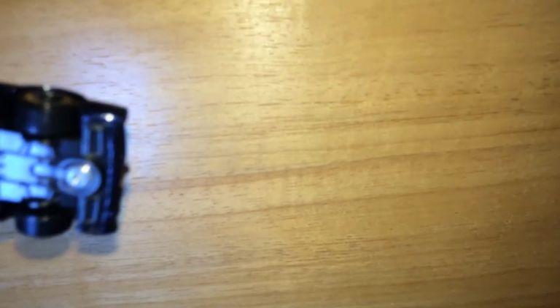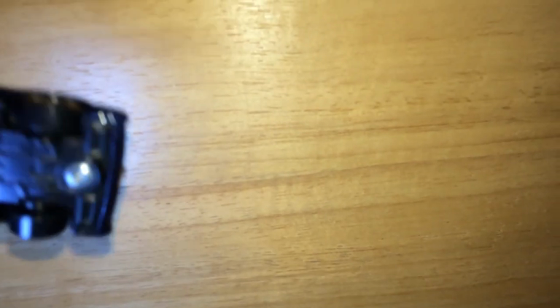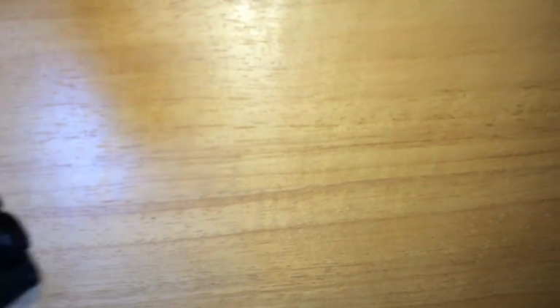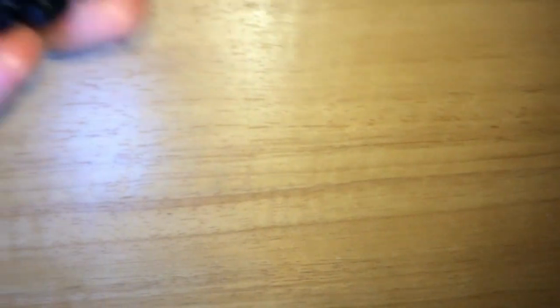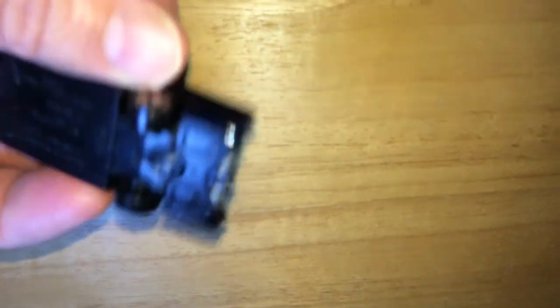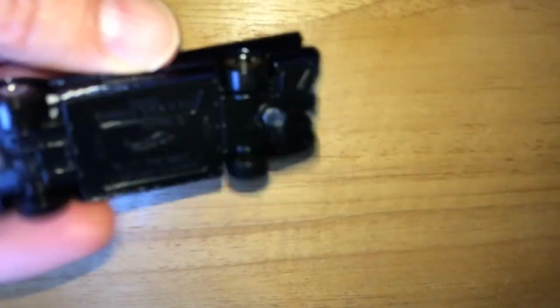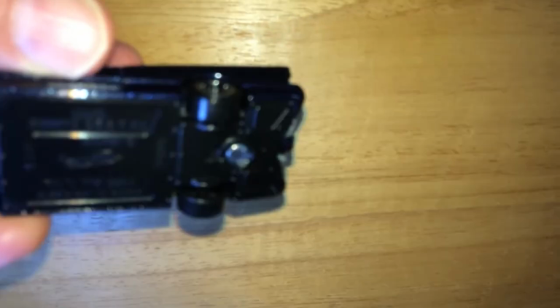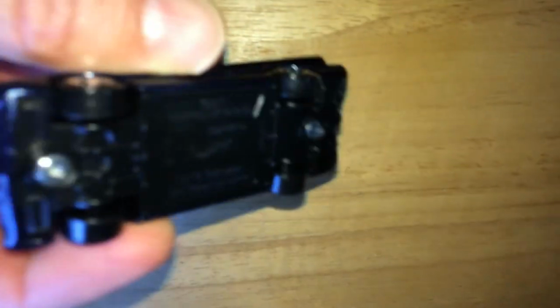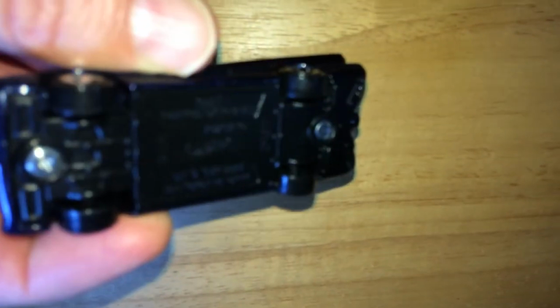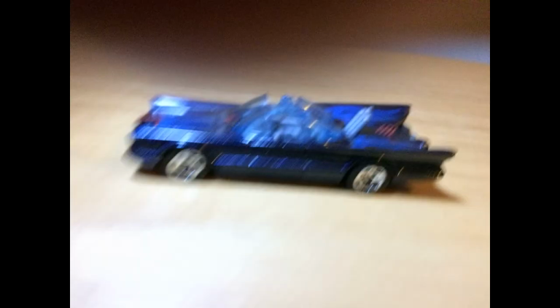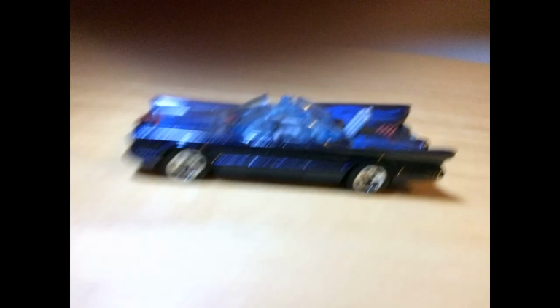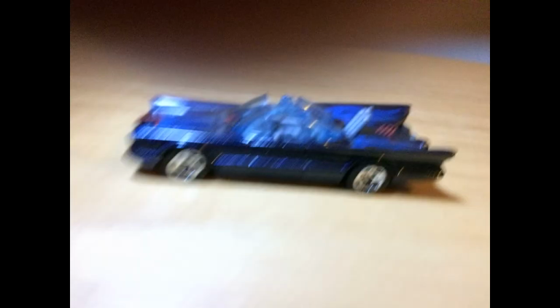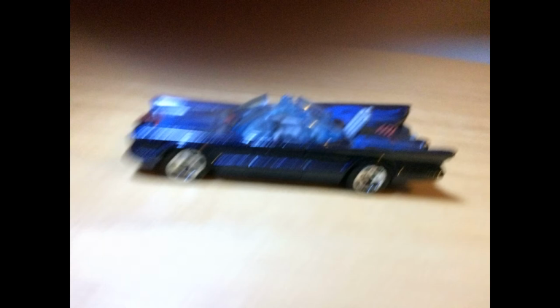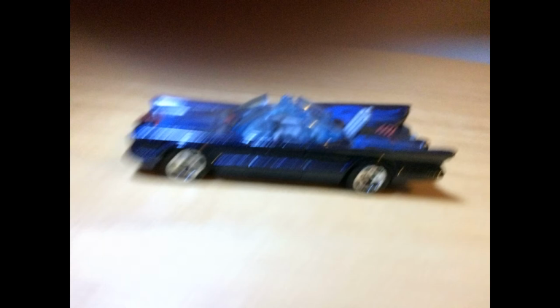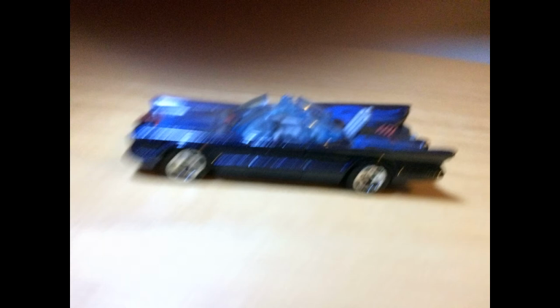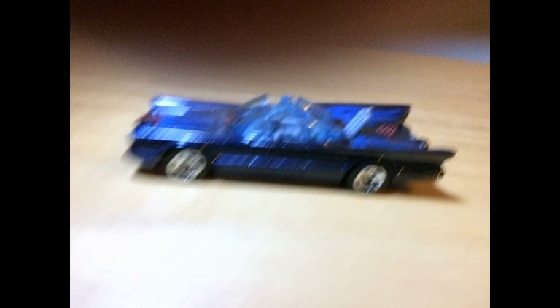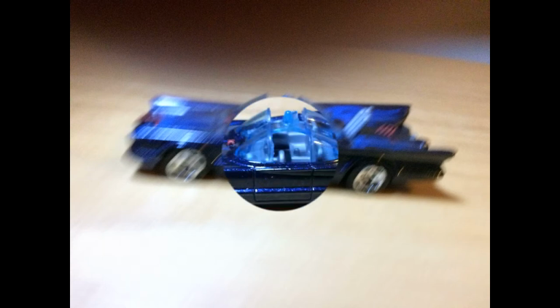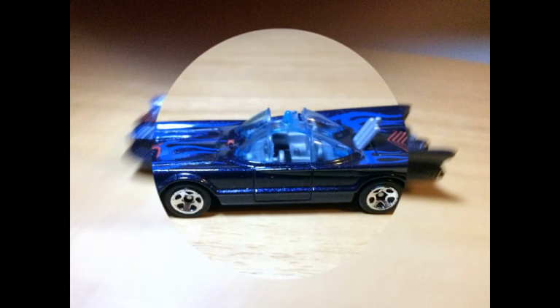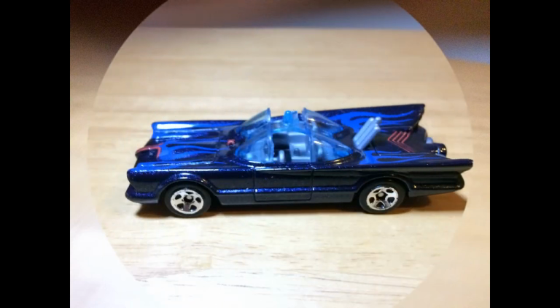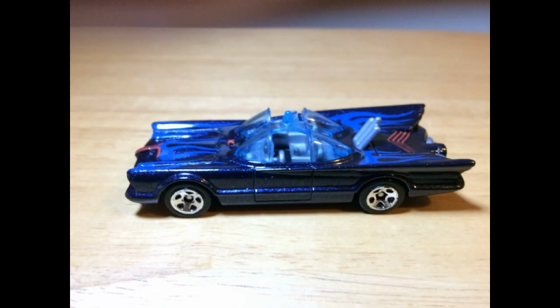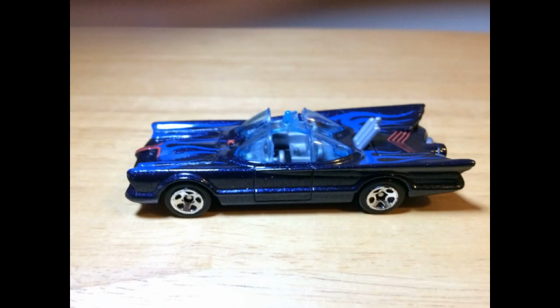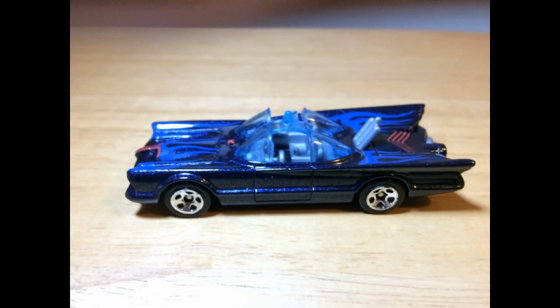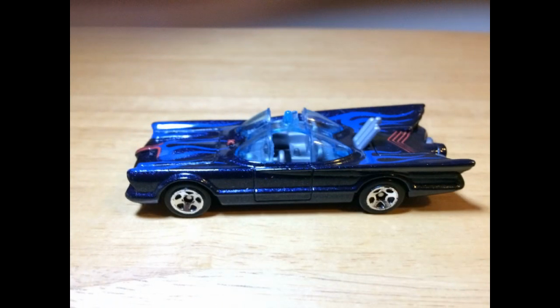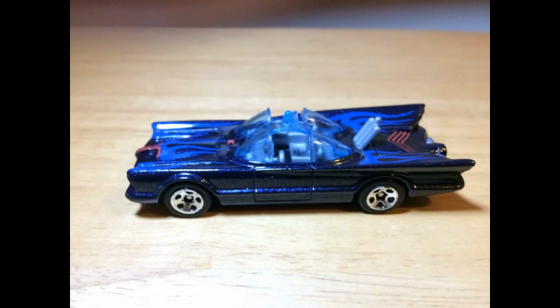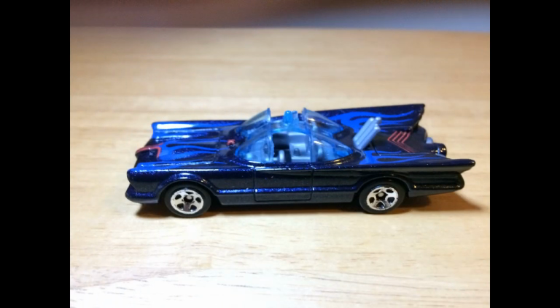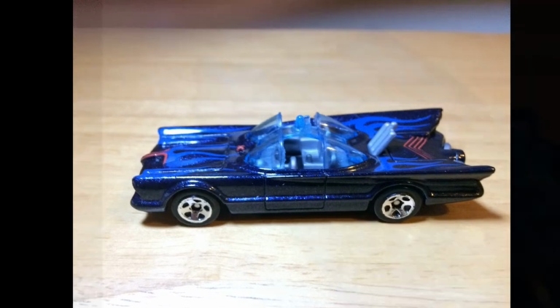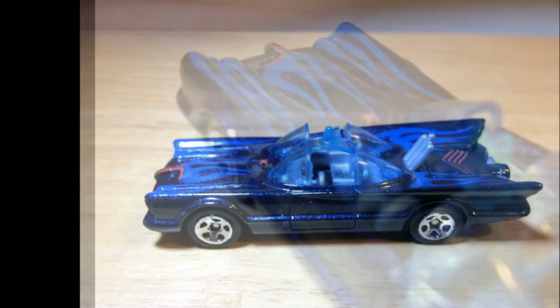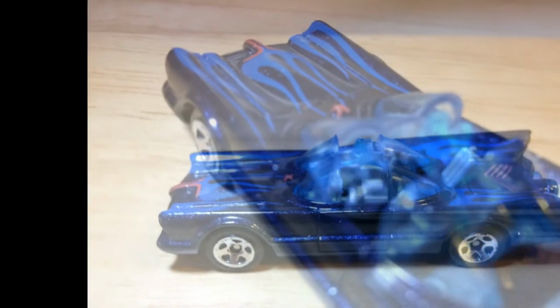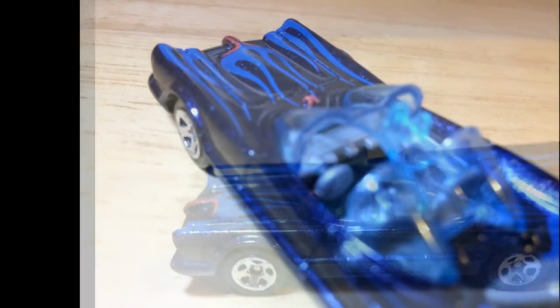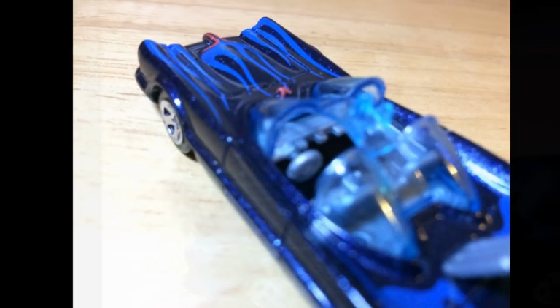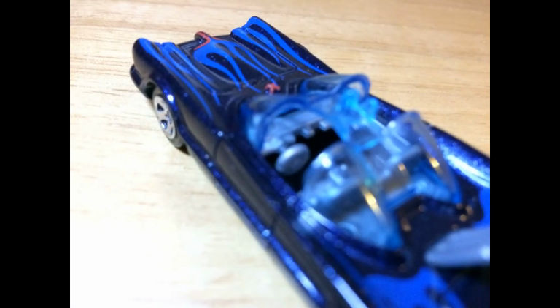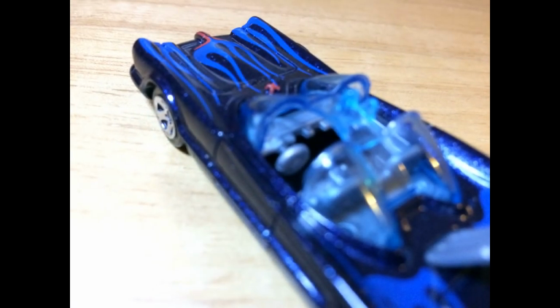It's definitely the 1966 version of the Batmobile. I'm not sure if the camera was good on the track or not, but it should be okay. Hot Wheels are generally pretty good on tracks.